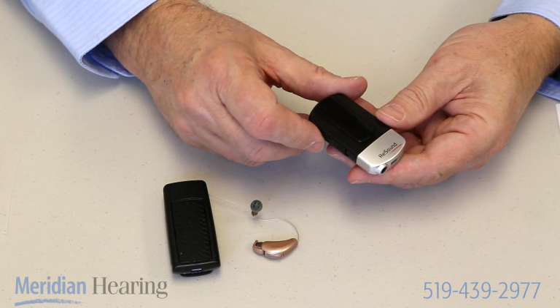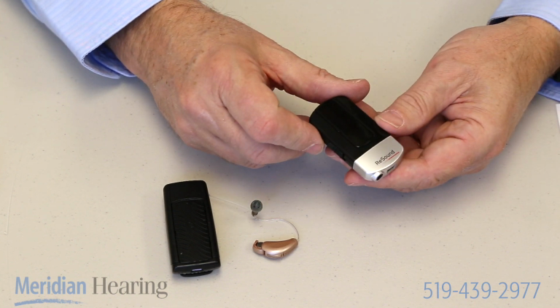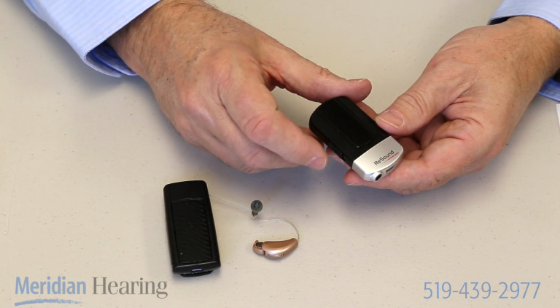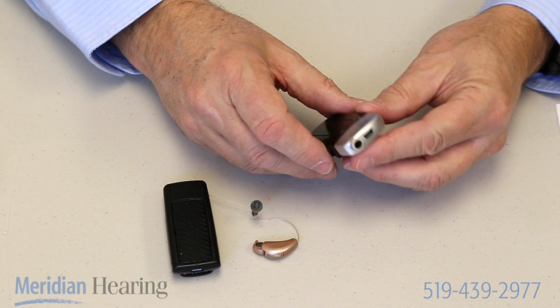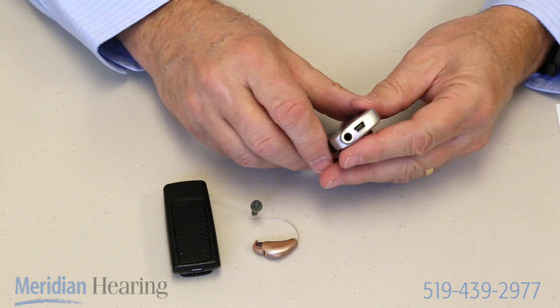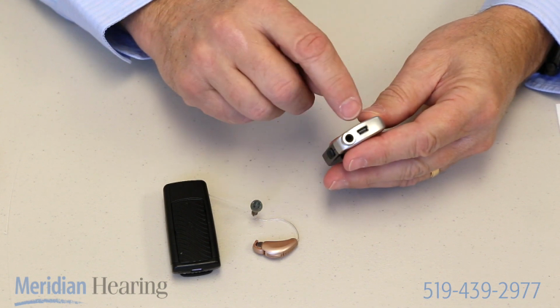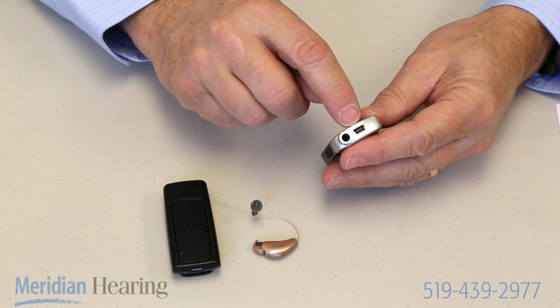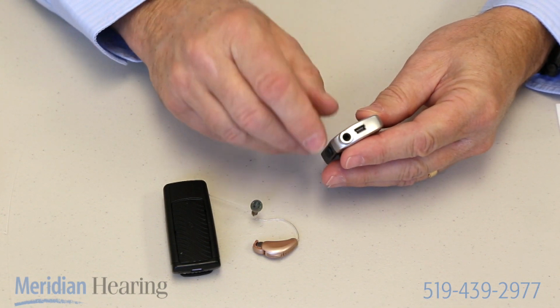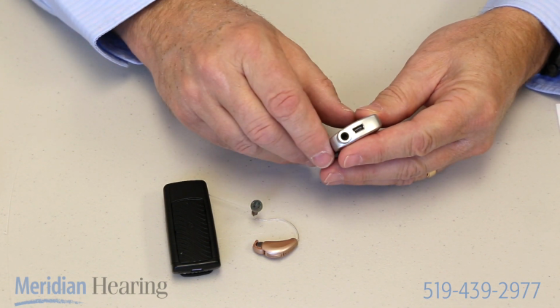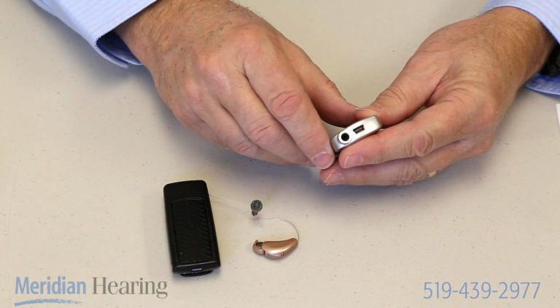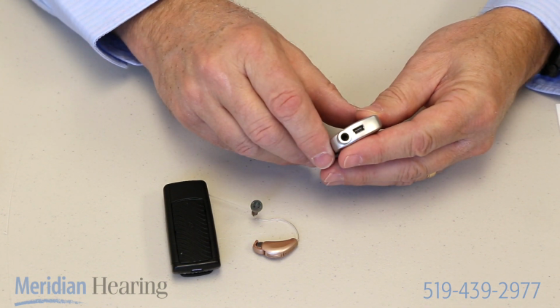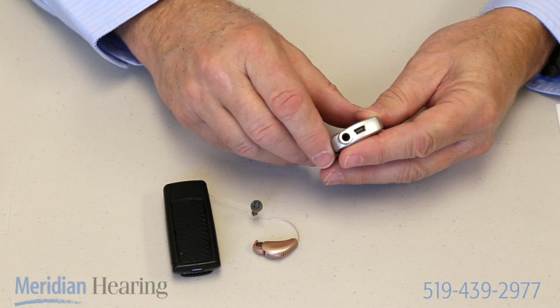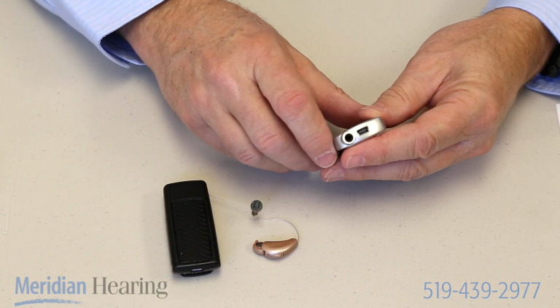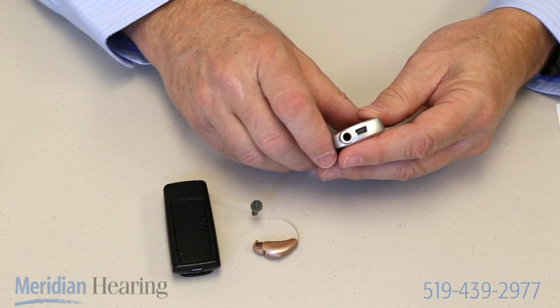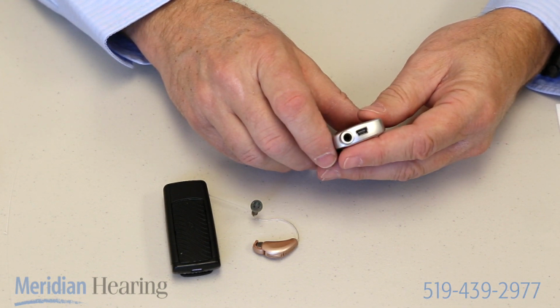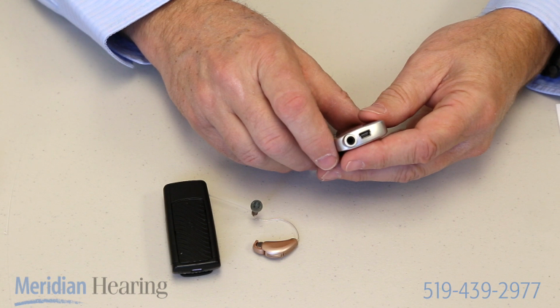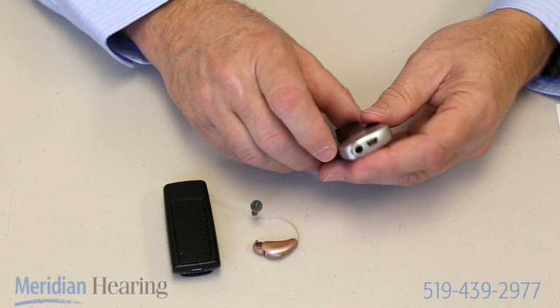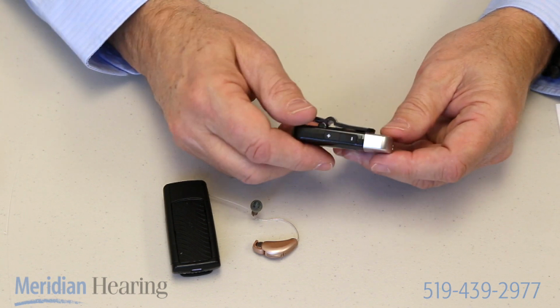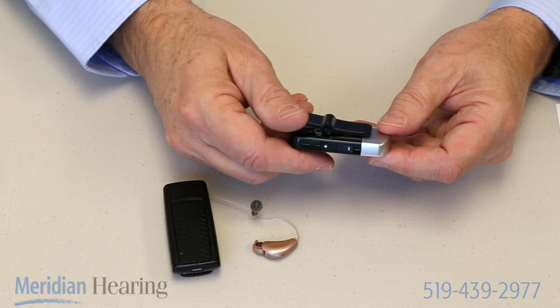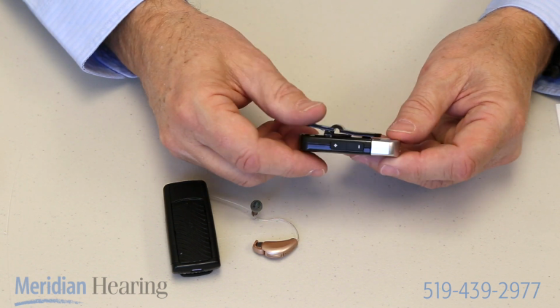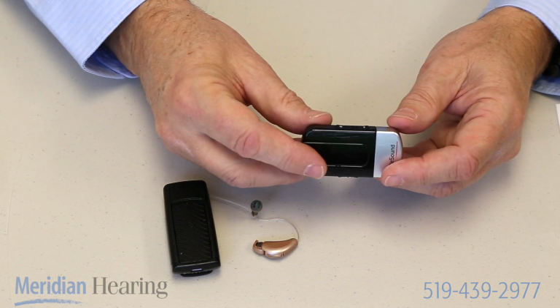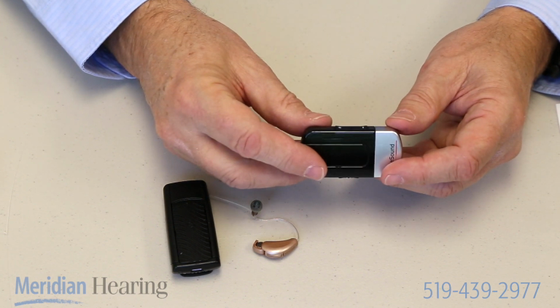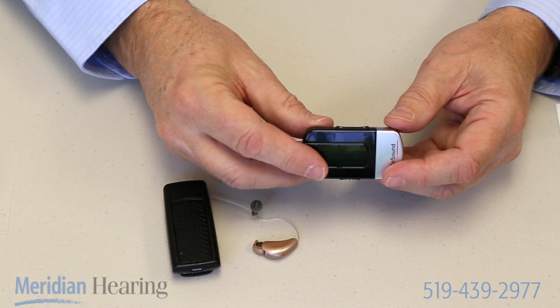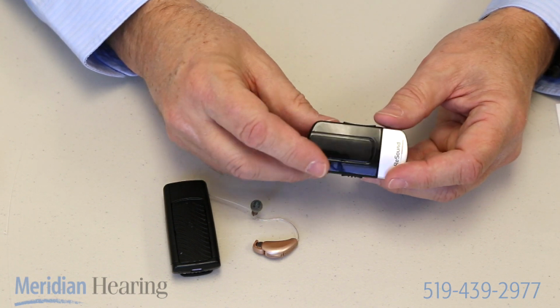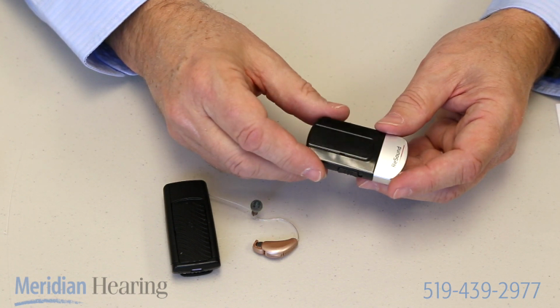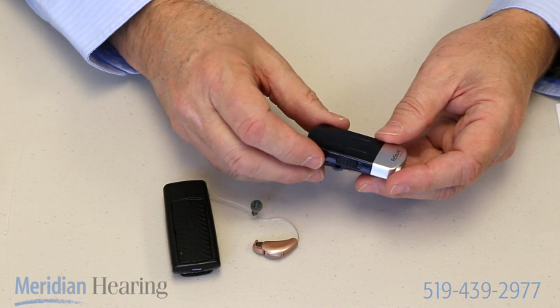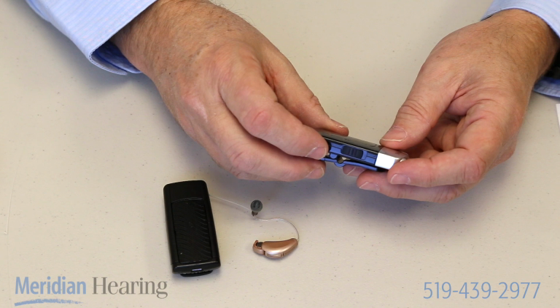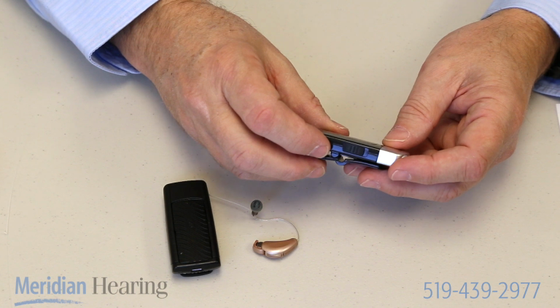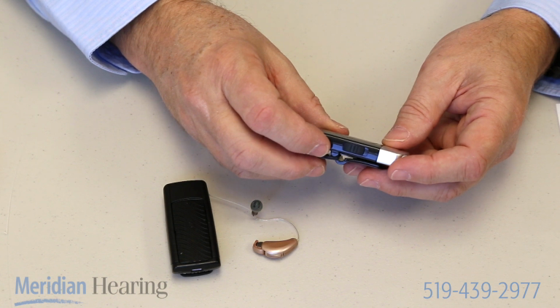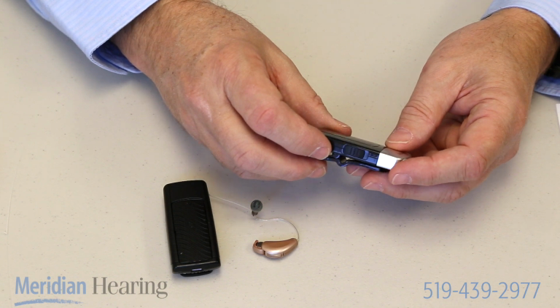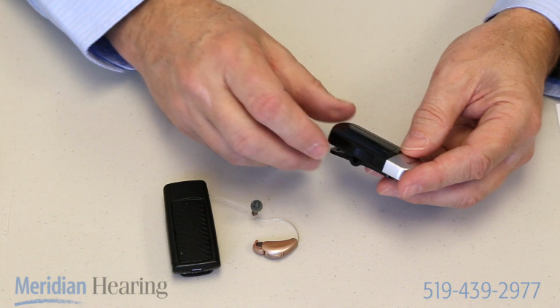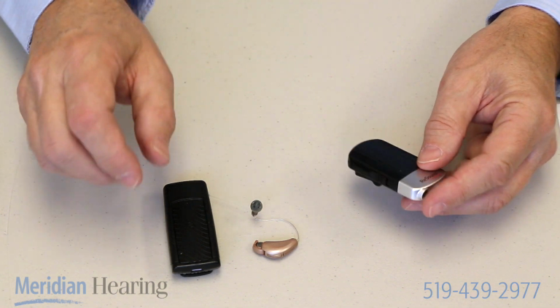This is a rechargeable device. It has a little mini USB plug in the bottom, so it's charged up just like charging your cell phone. So it works very easily and is a great tool to use when you need to listen to one person speaking in a noisy environment.